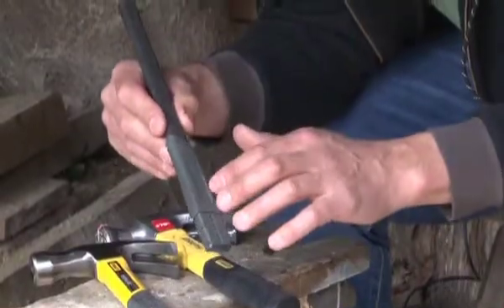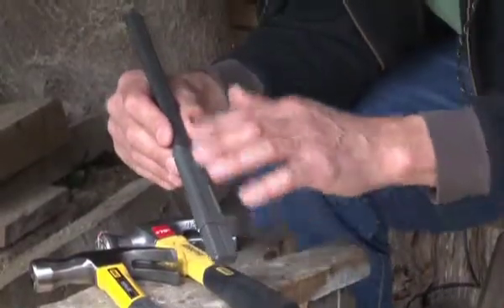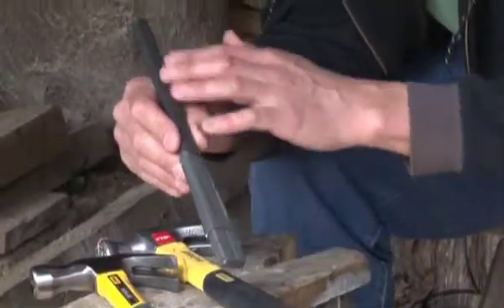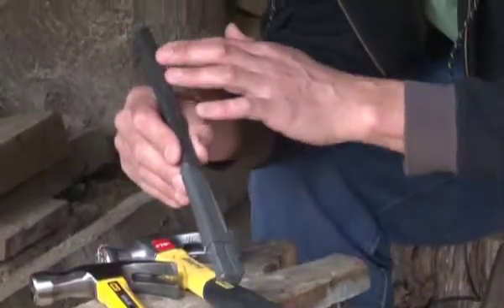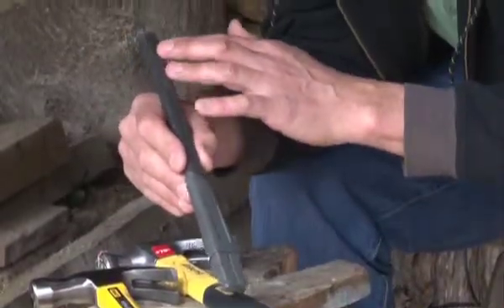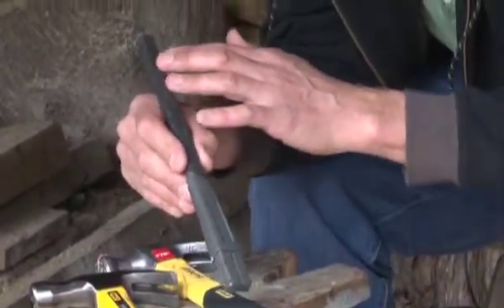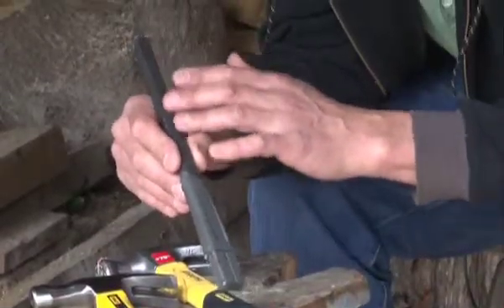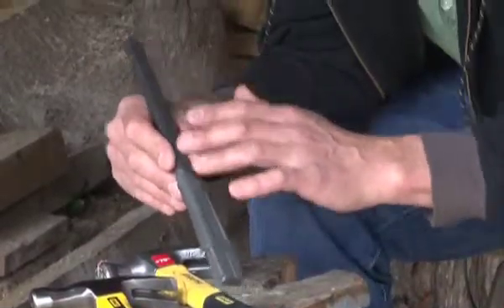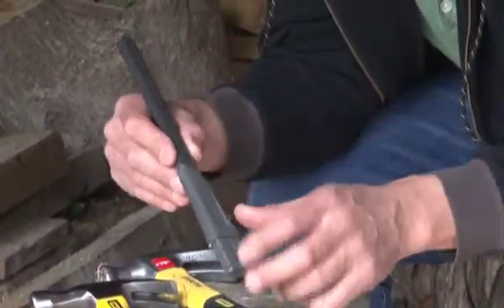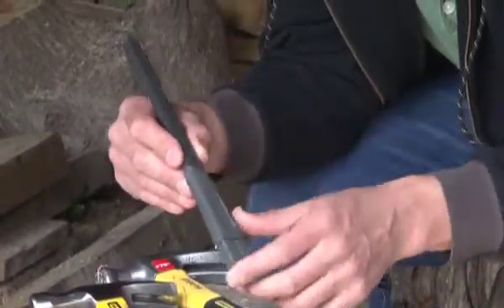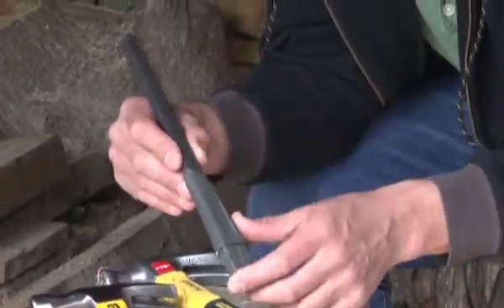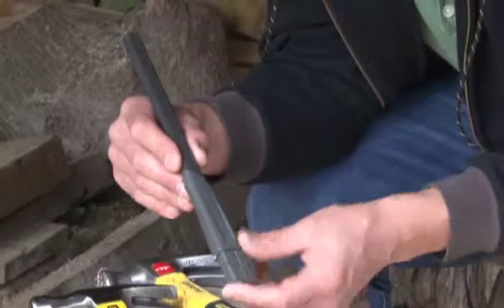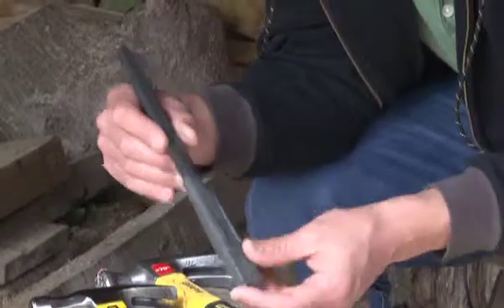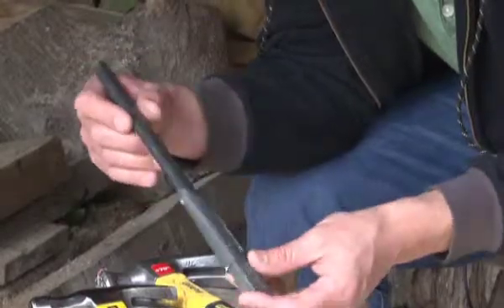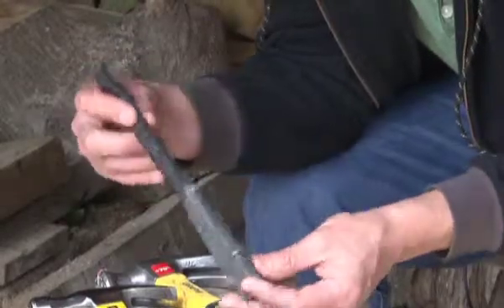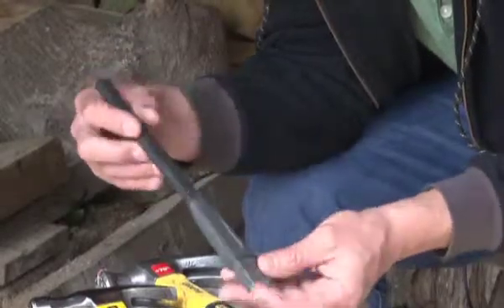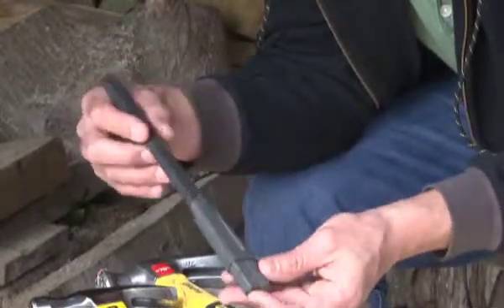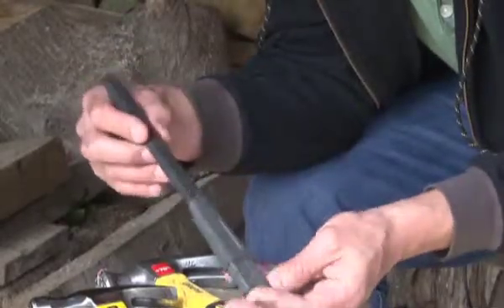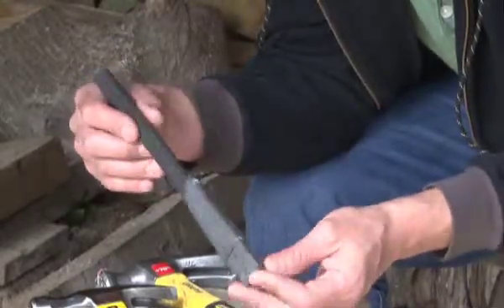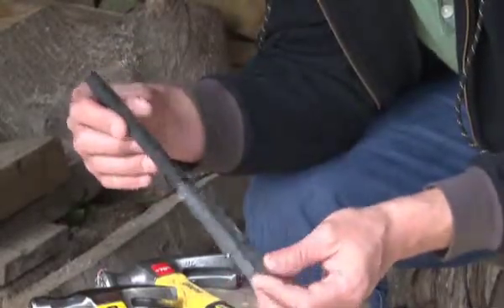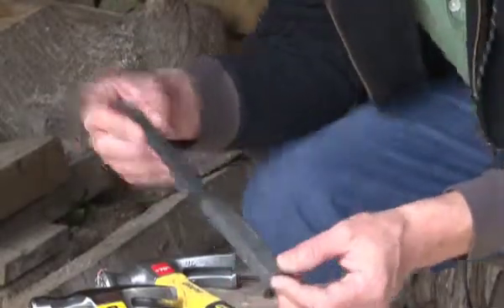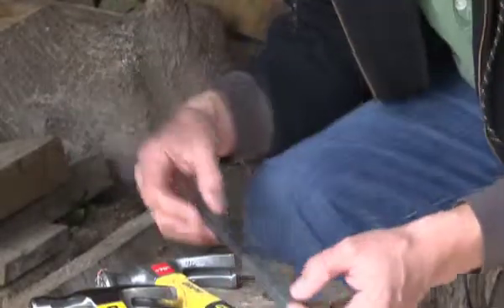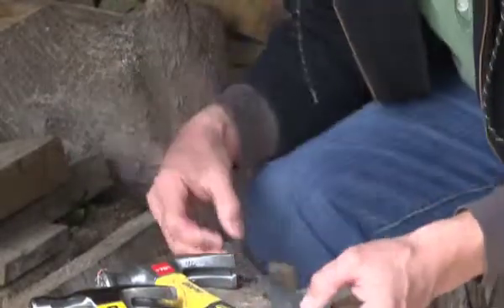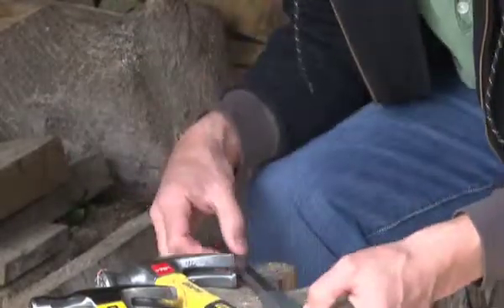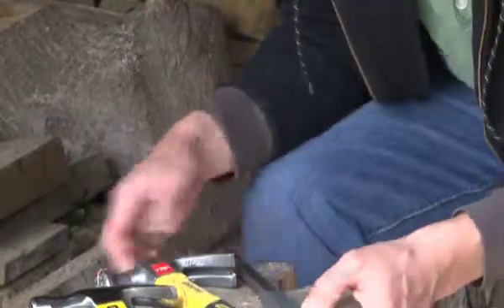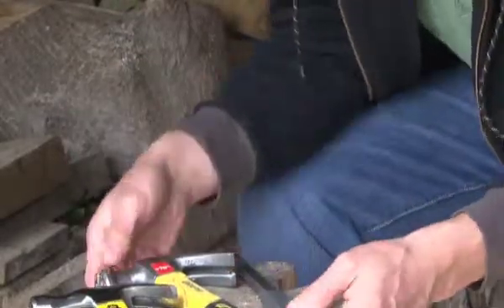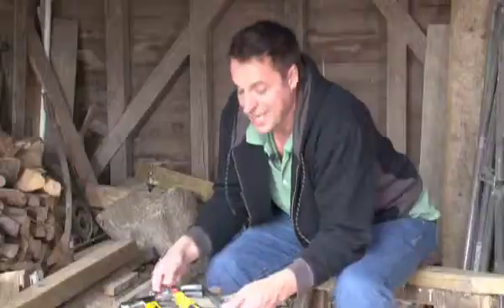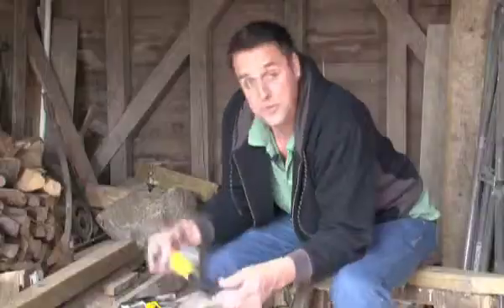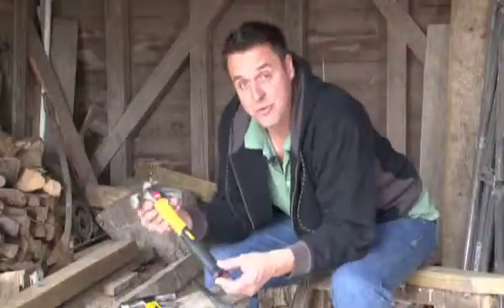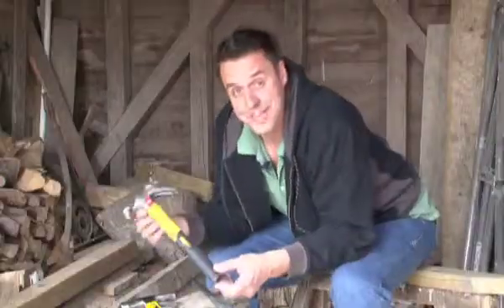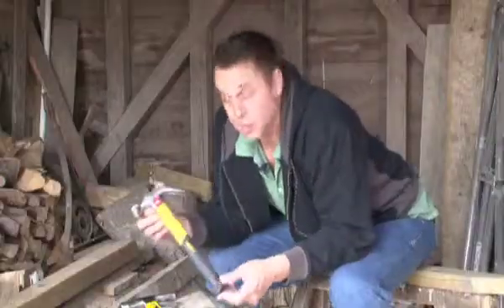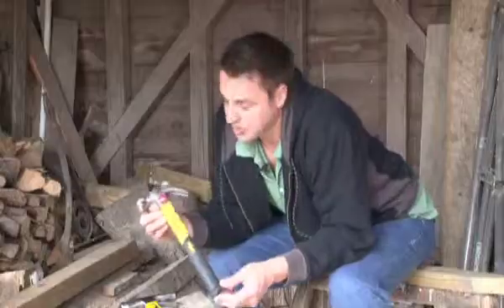This is all anti-vibration technology, so if you are using this repetitively over a large amount of time, you will find that it will reduce any kind of stress in your joints.